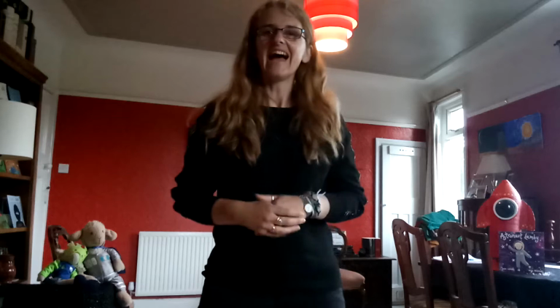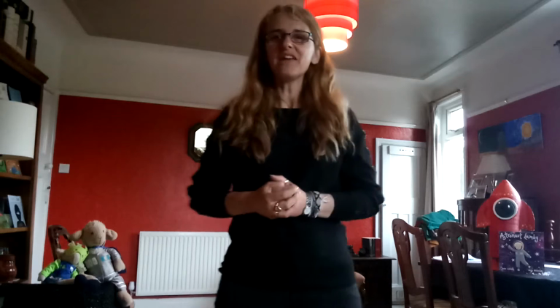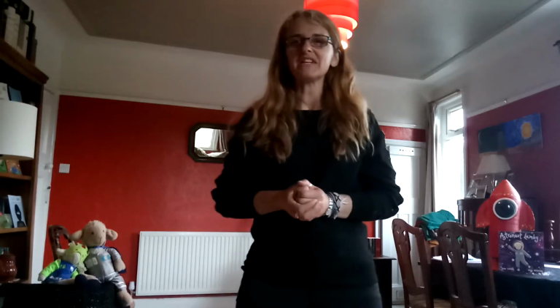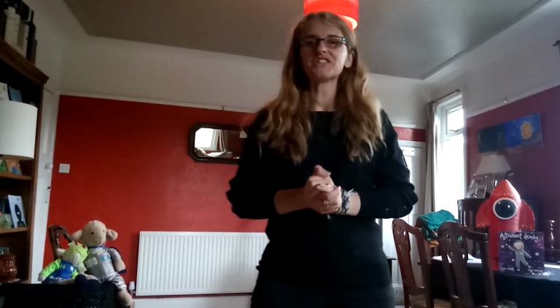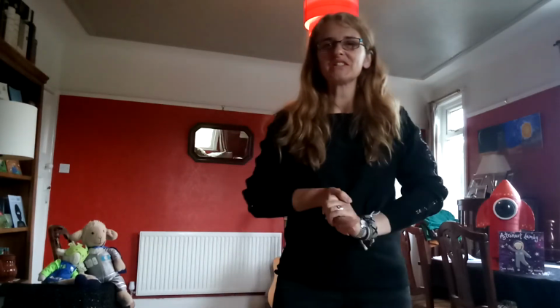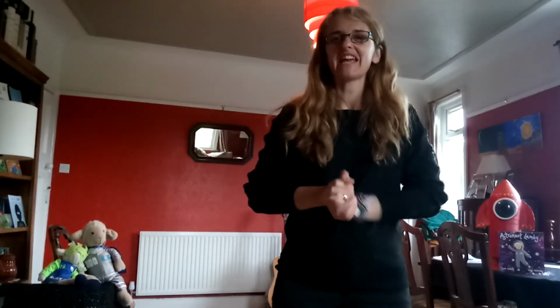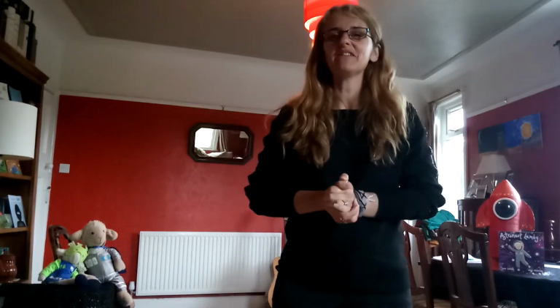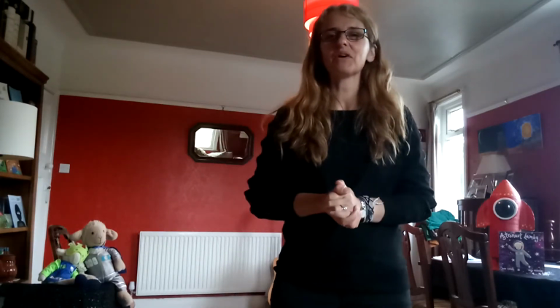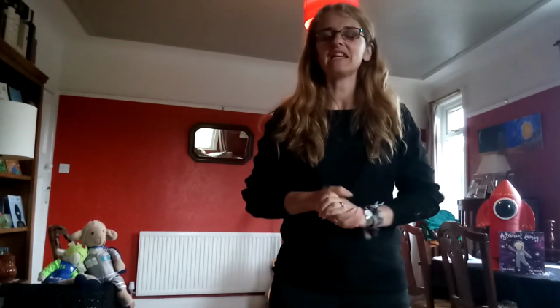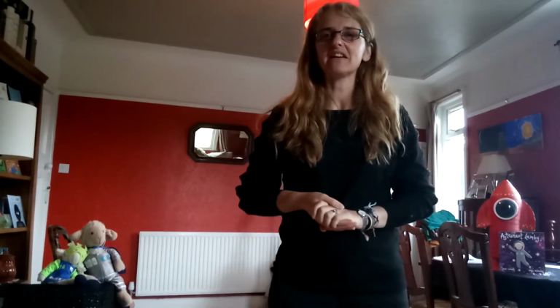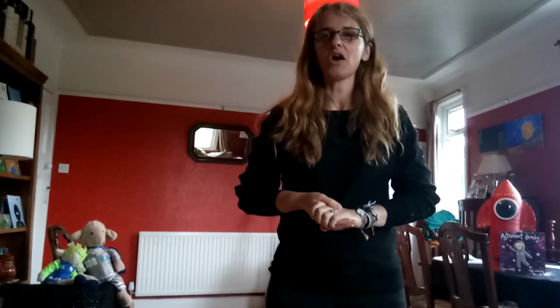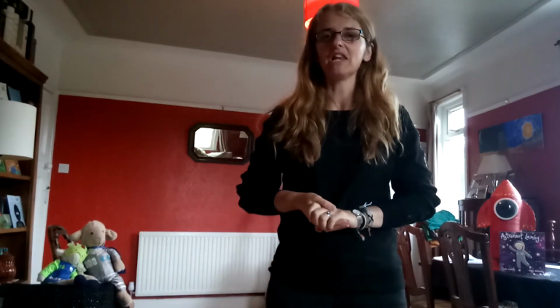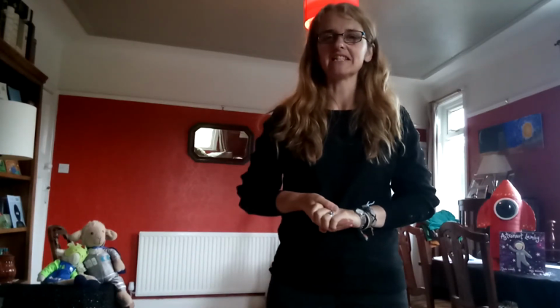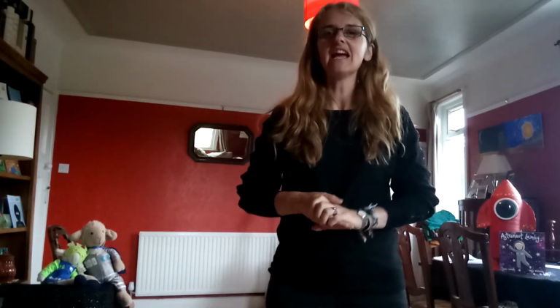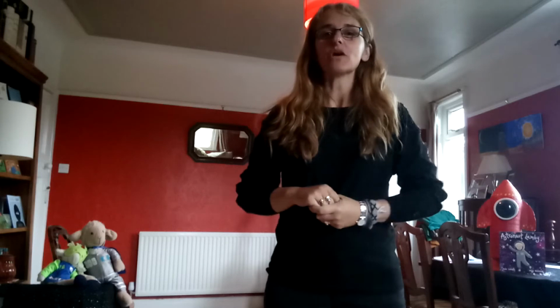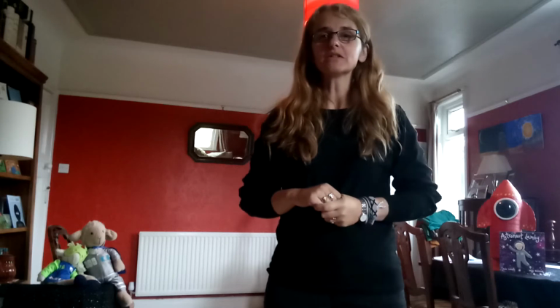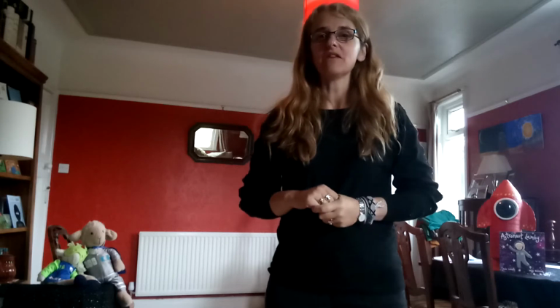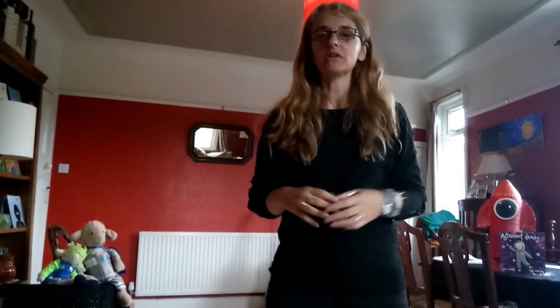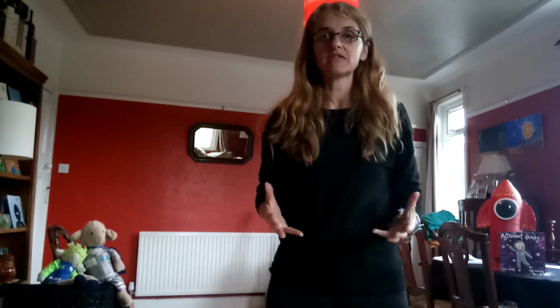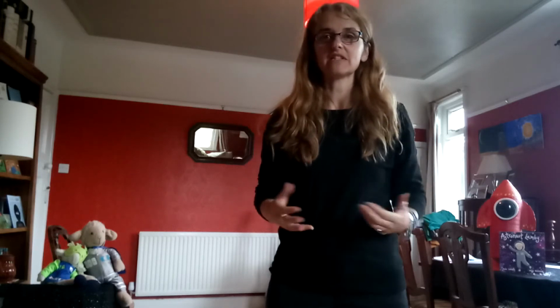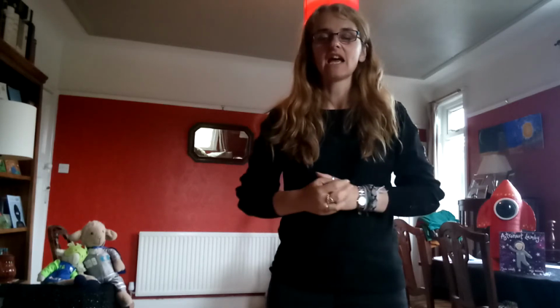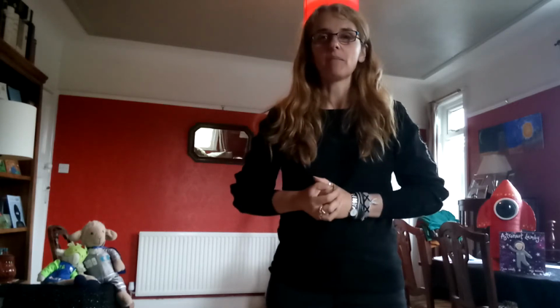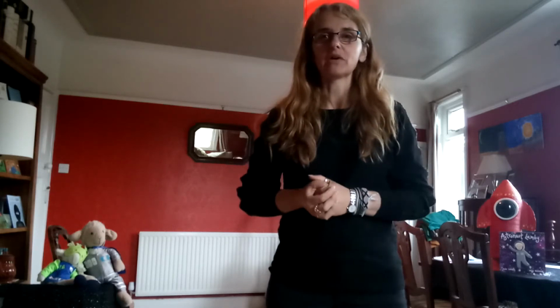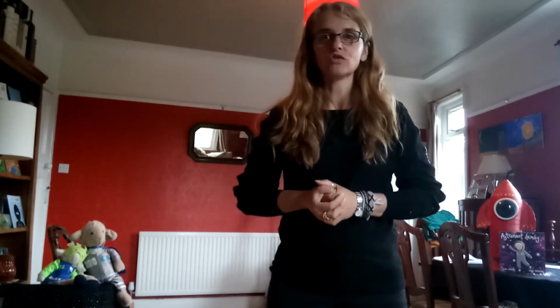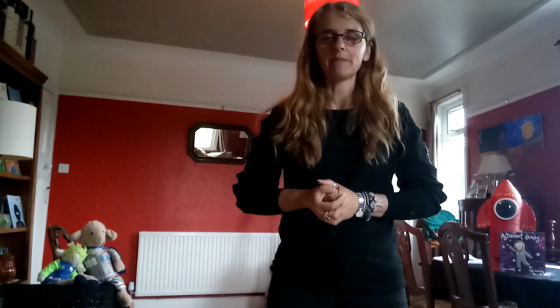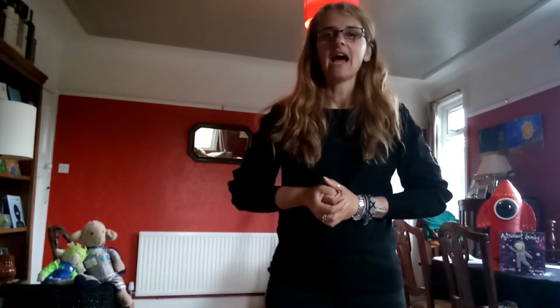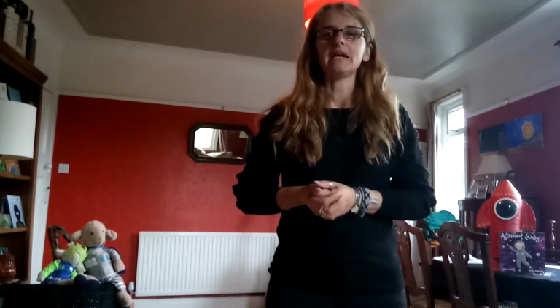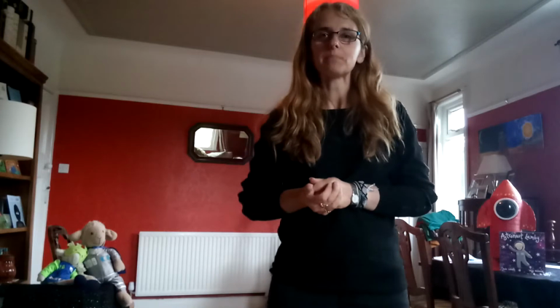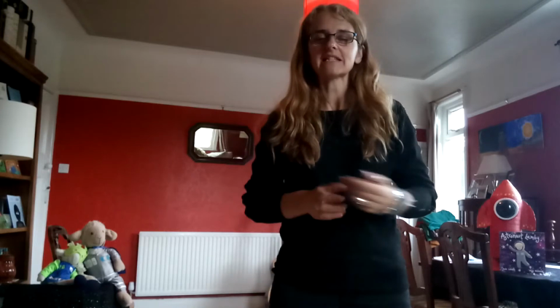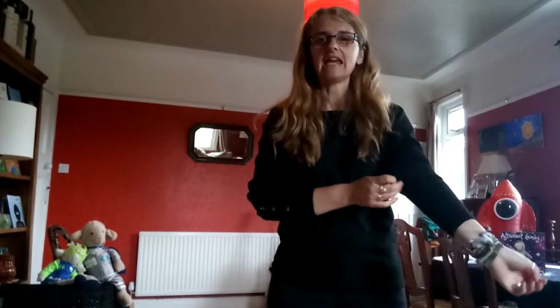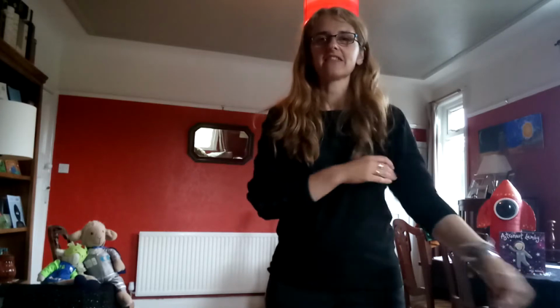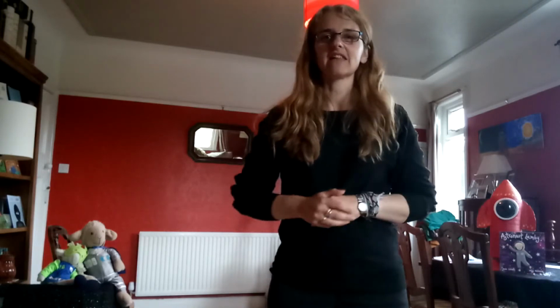Hello everybody, it's Jude here again as part of the EOFS at Home Learning Day. So all today we've been doing lots of activities around my book Astronaut Lammy and being in space and aliens and things like that.